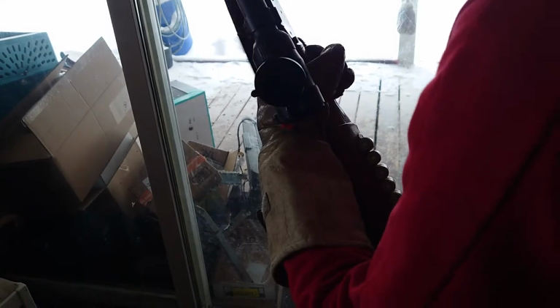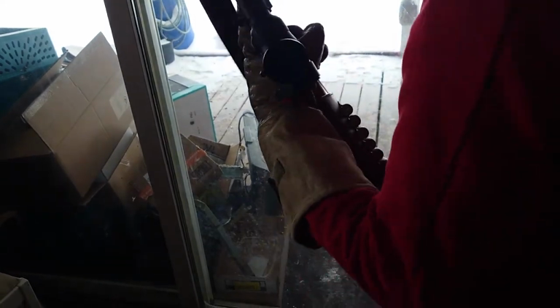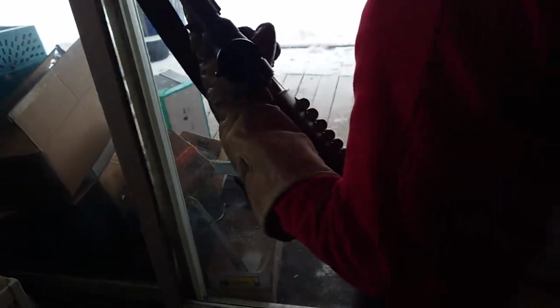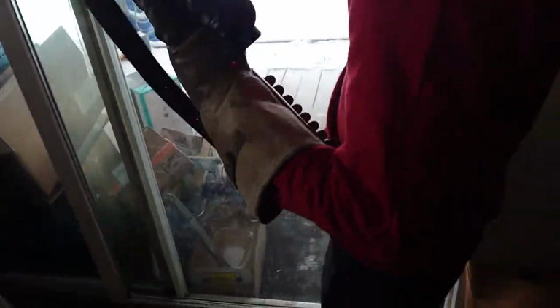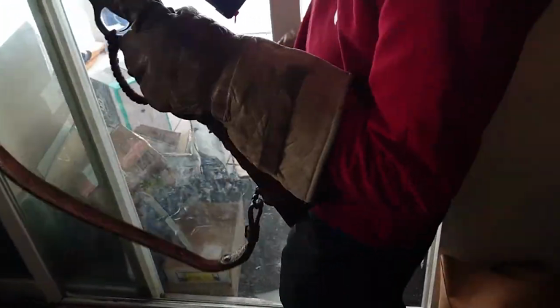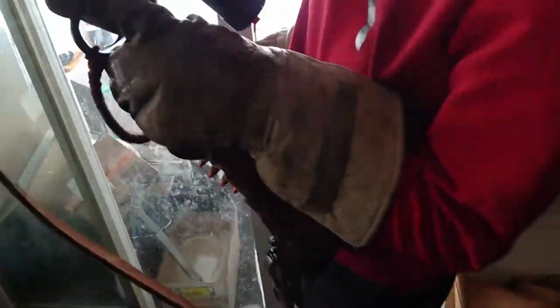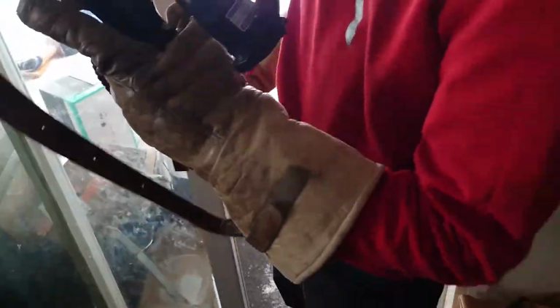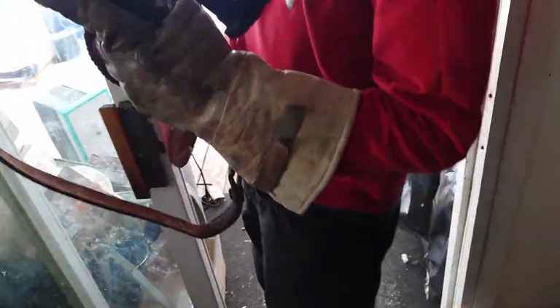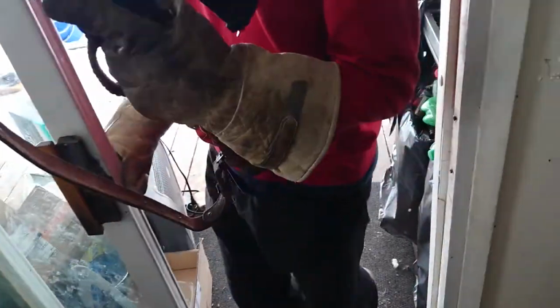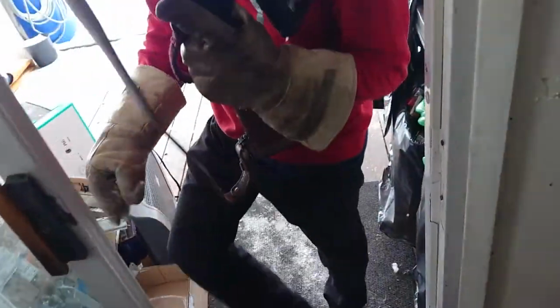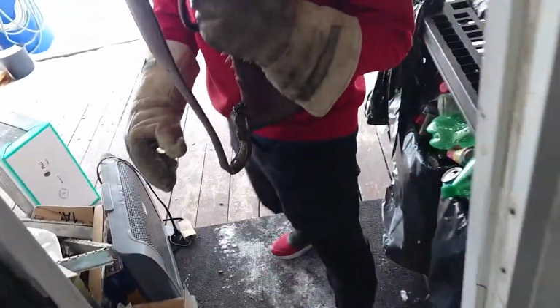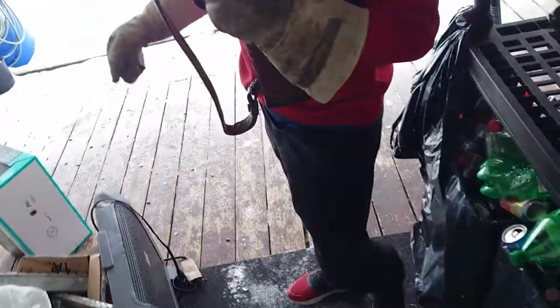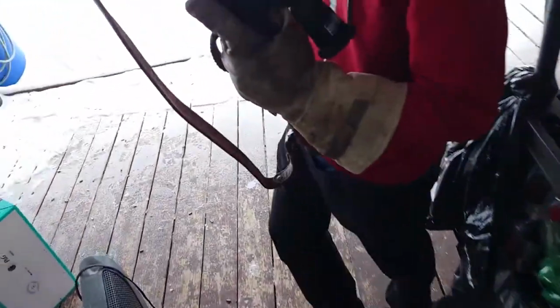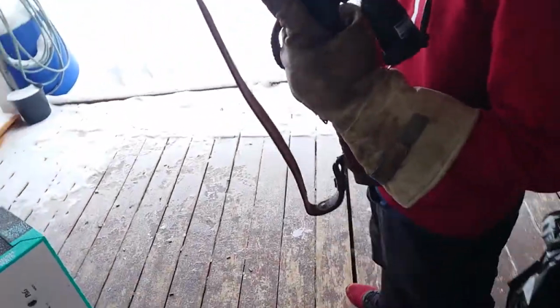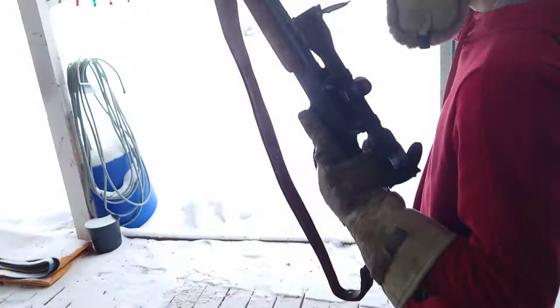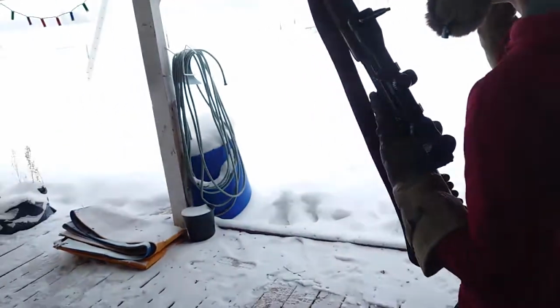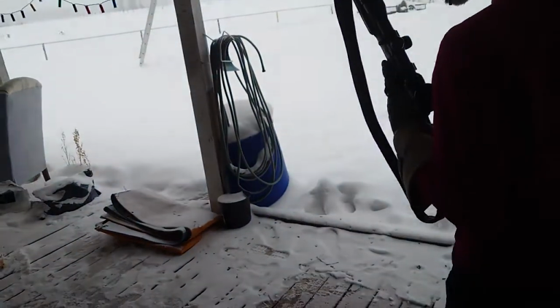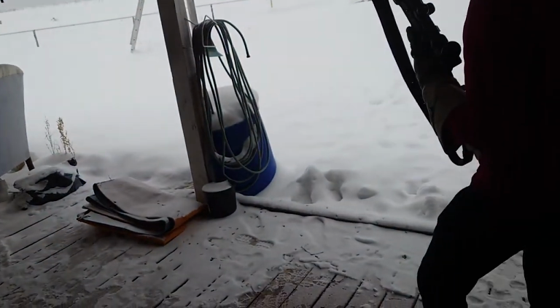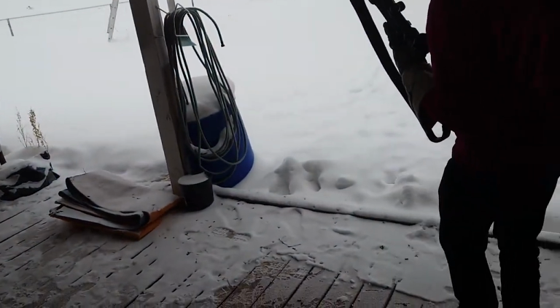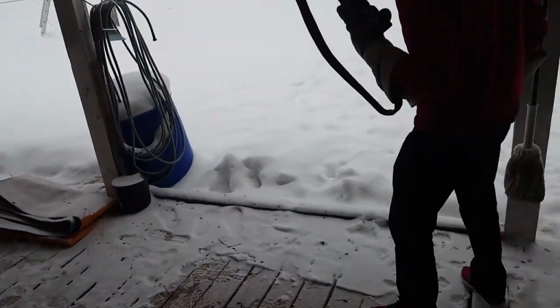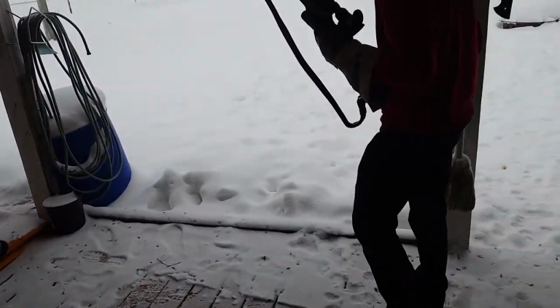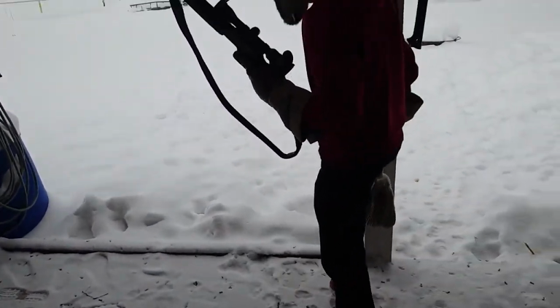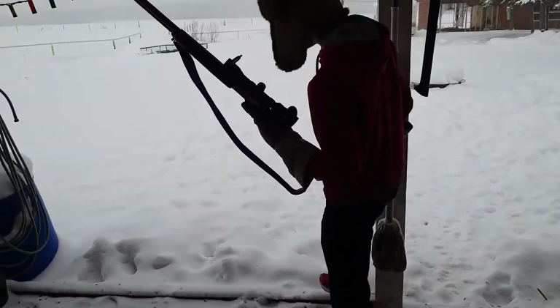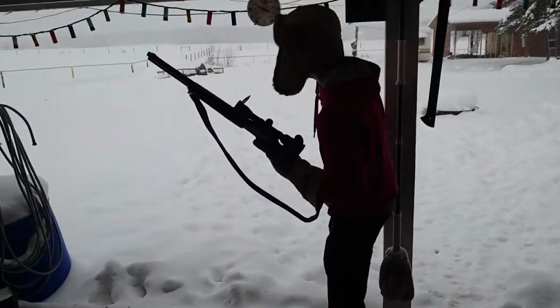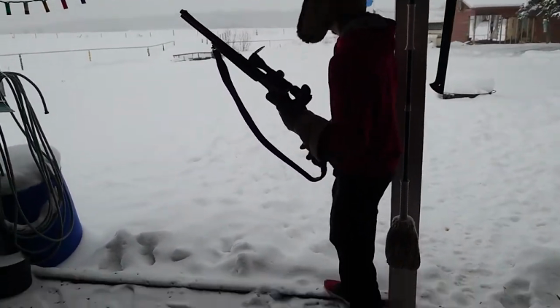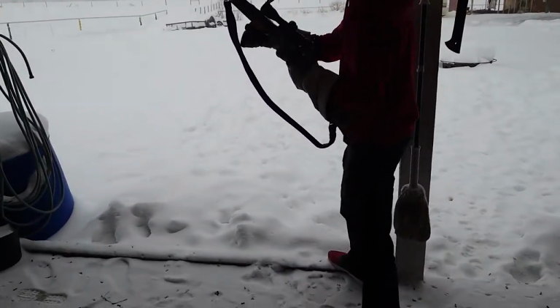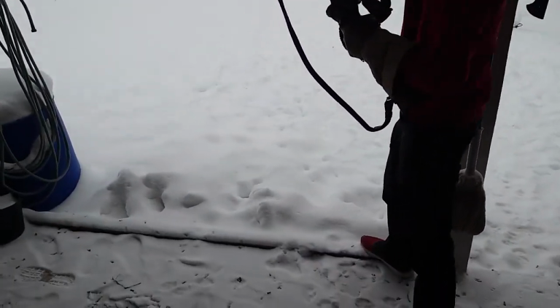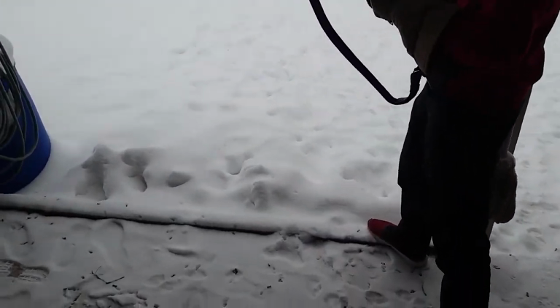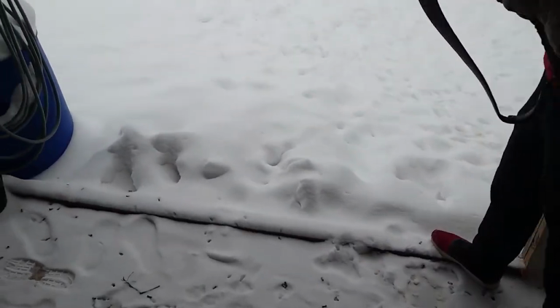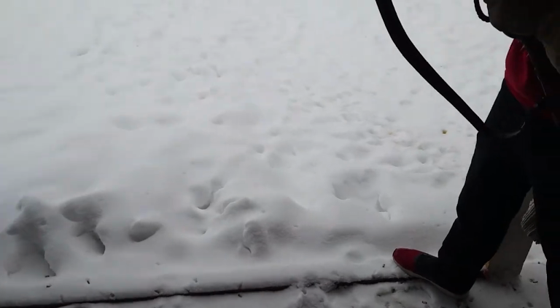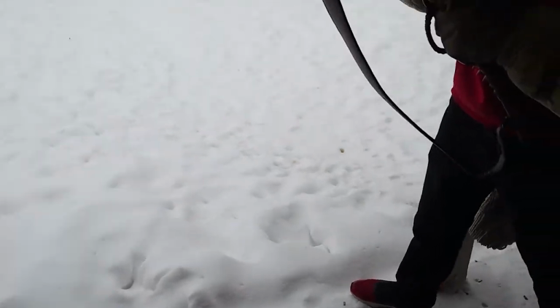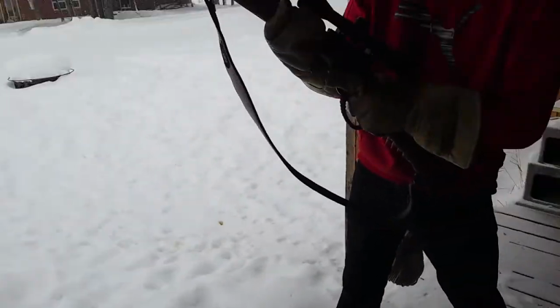Okay, is this safety on? It's cross bolt on, yeah. What are we shooting at? That orange plate over there.